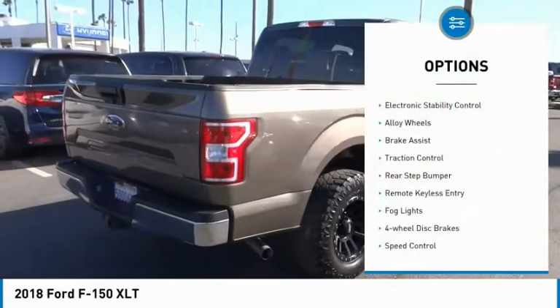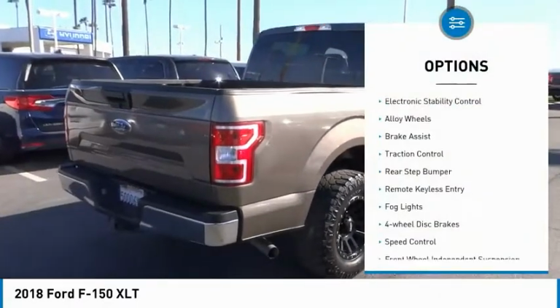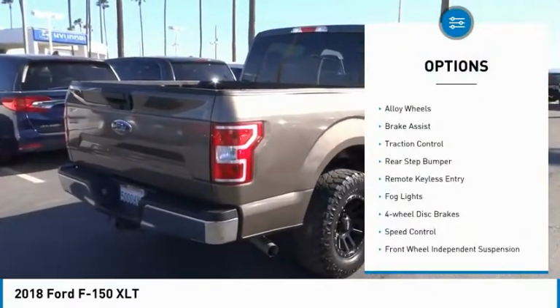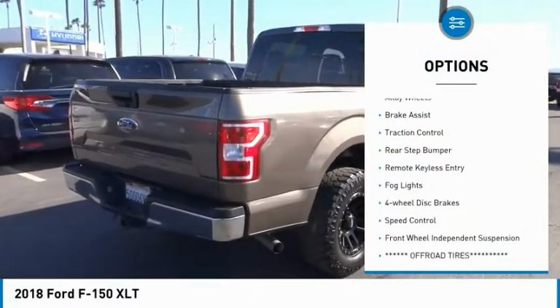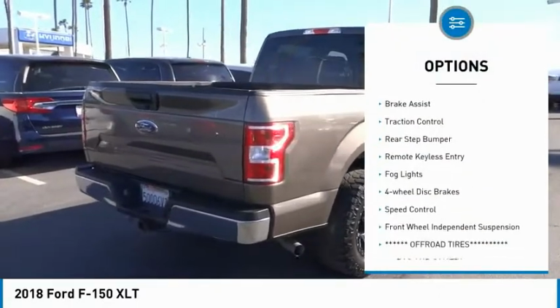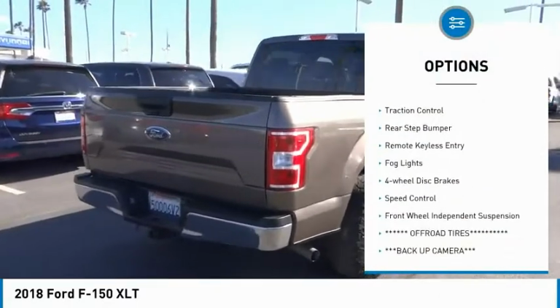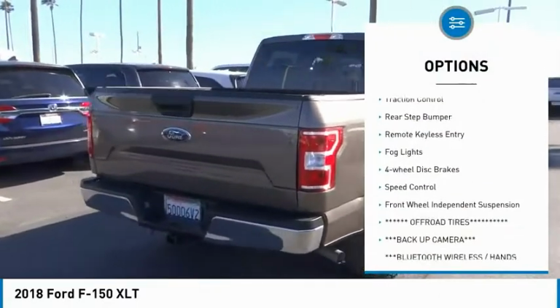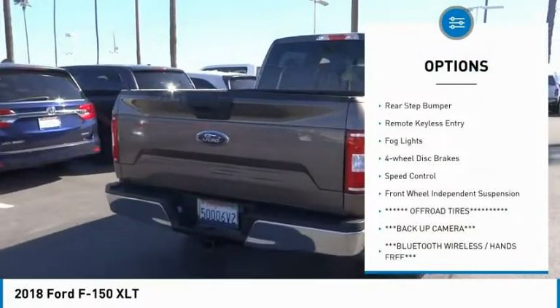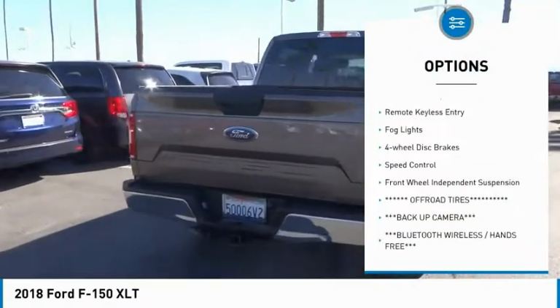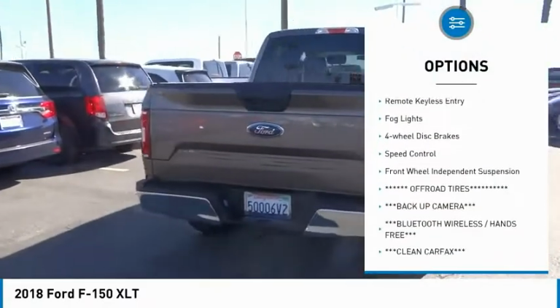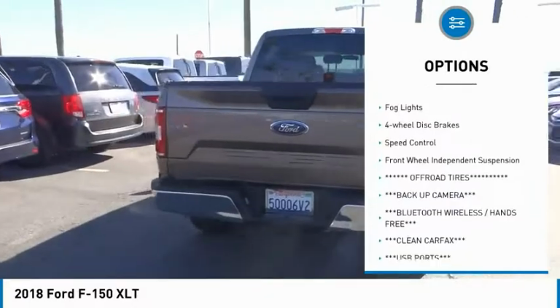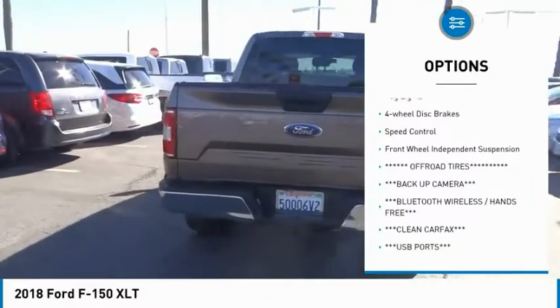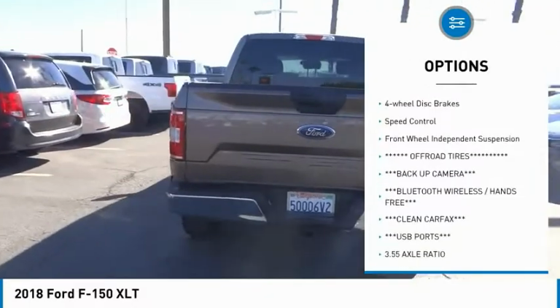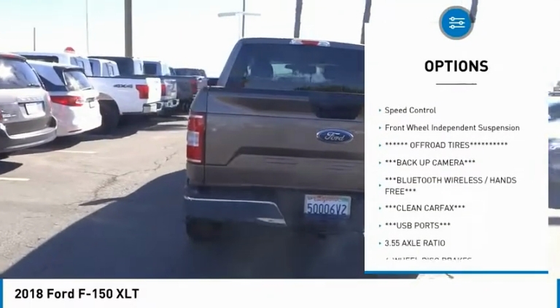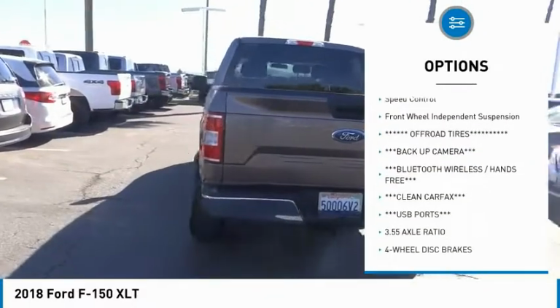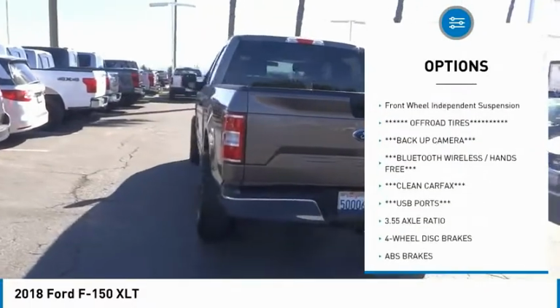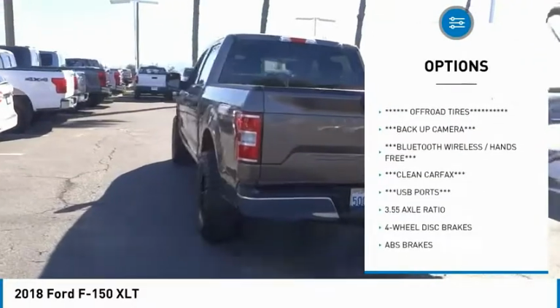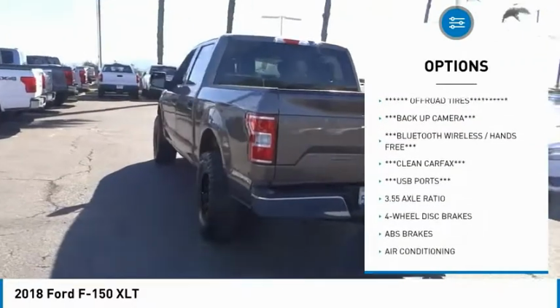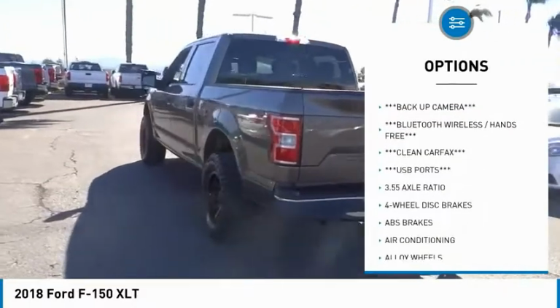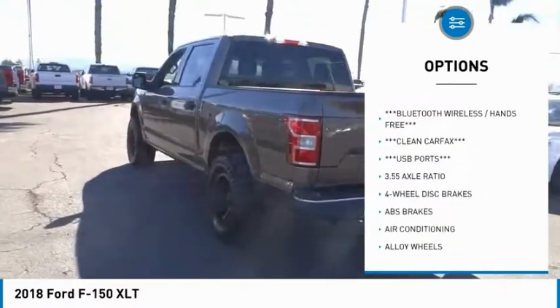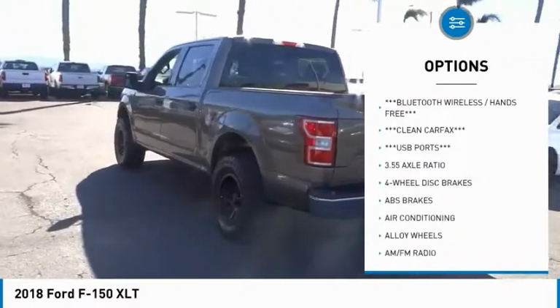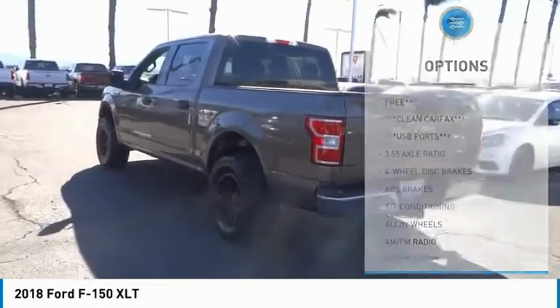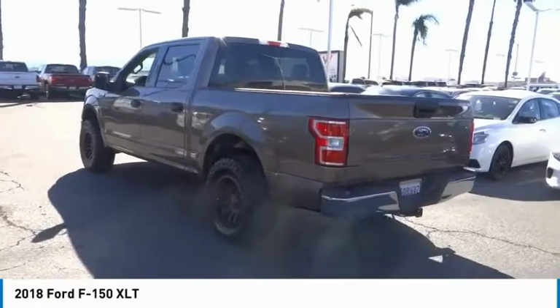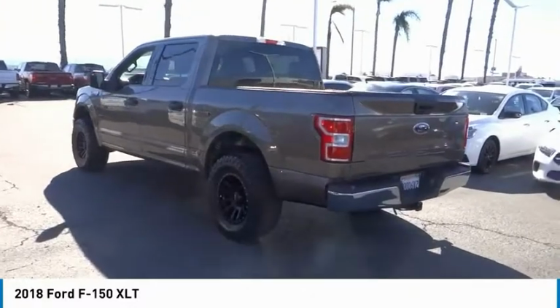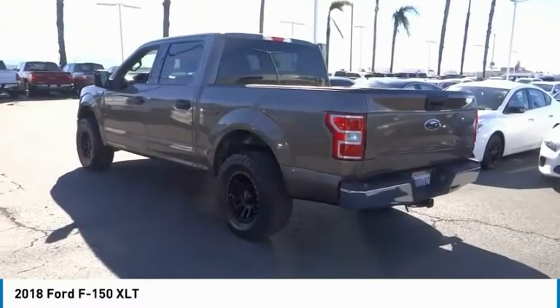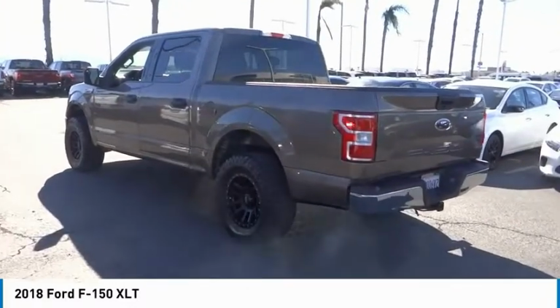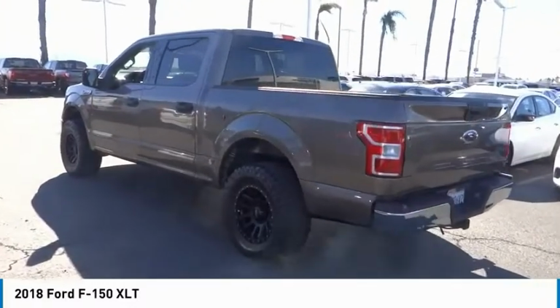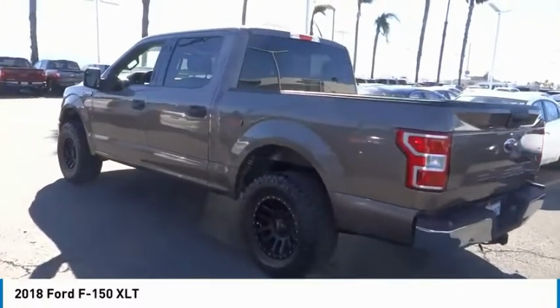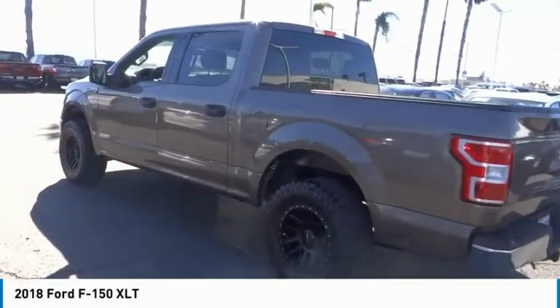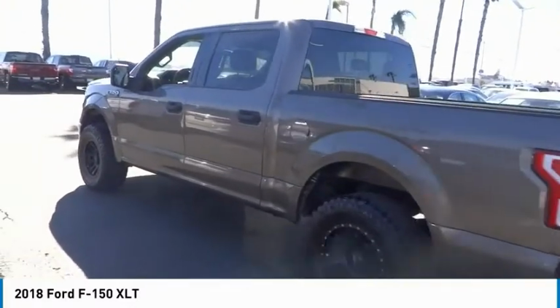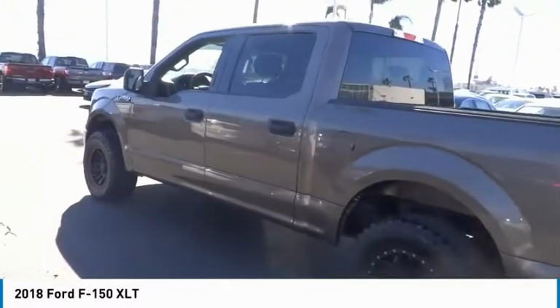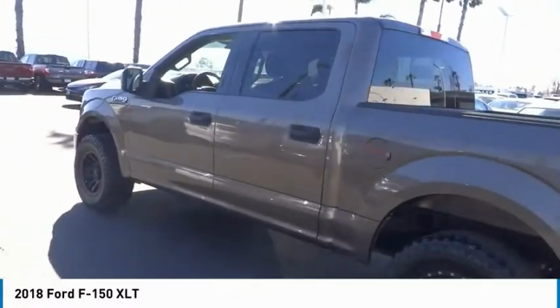Electronic stability control, alloy wheels, brake assist, traction control, rear step bumper, remote keyless entry, fog lights, four-wheel disc brakes, speed control, front-wheel independent suspension.